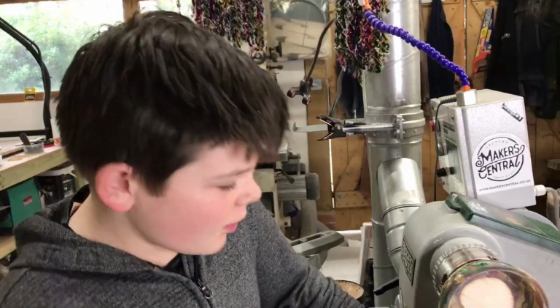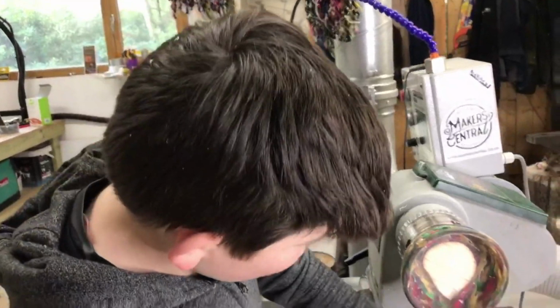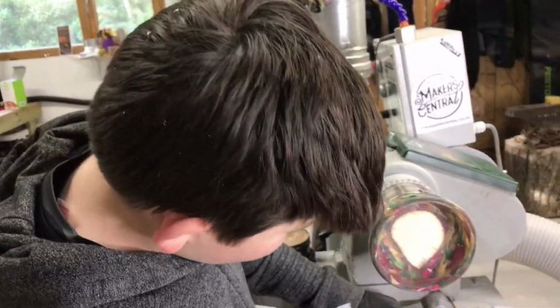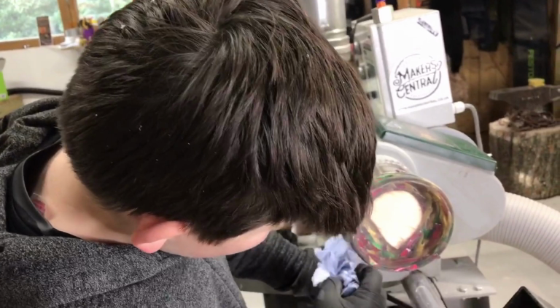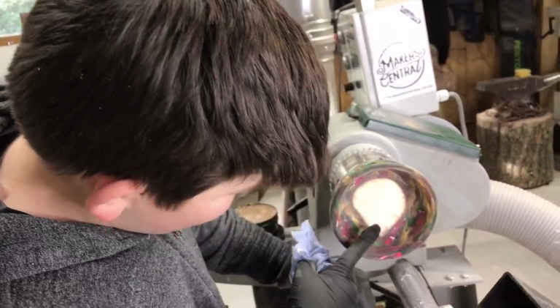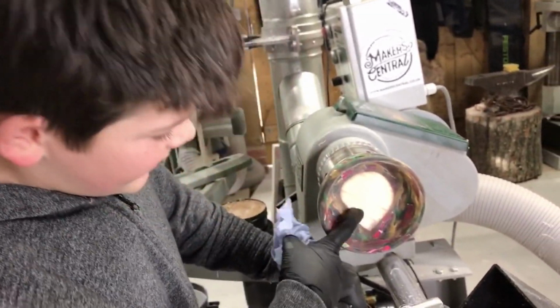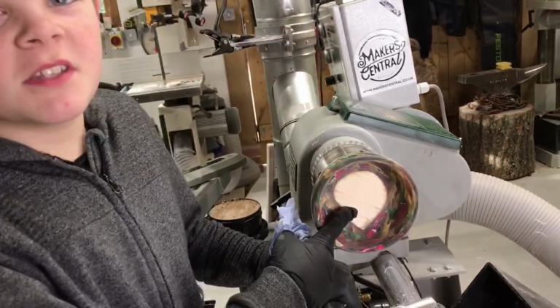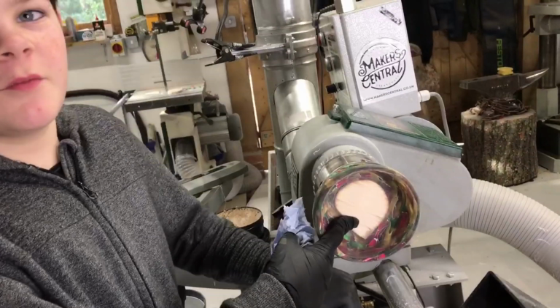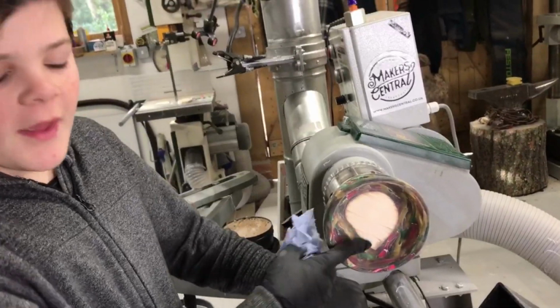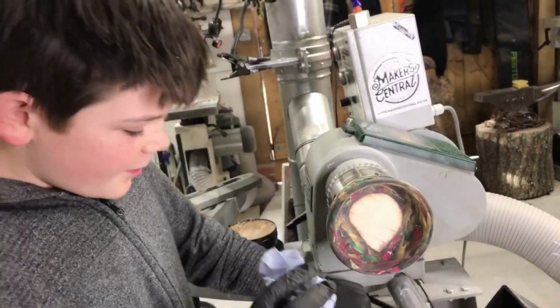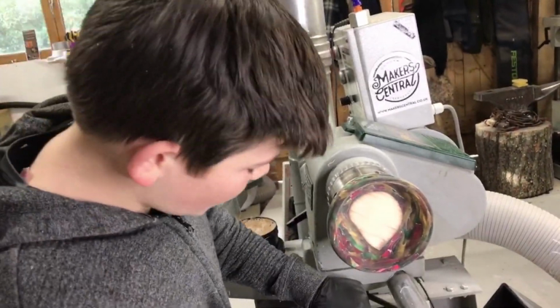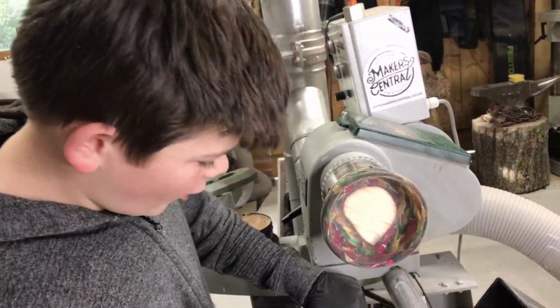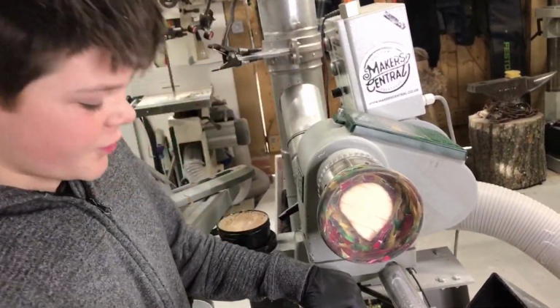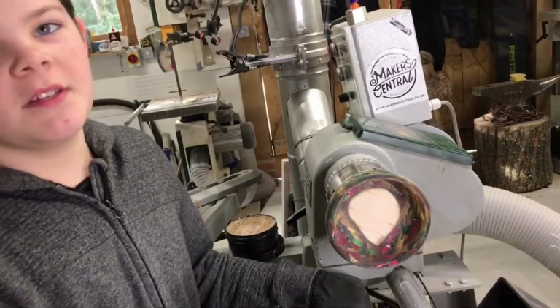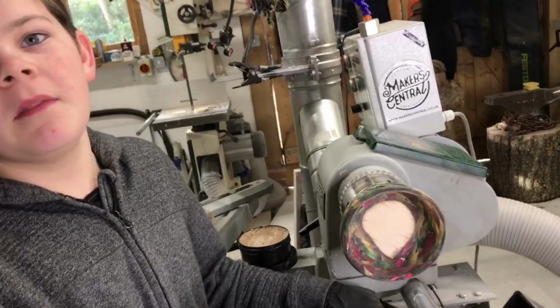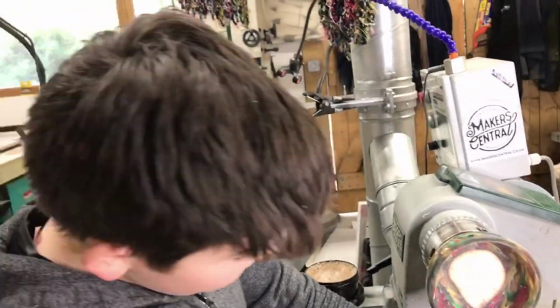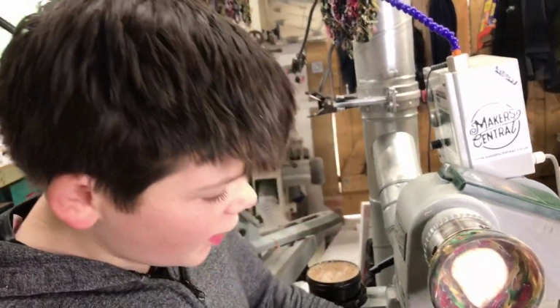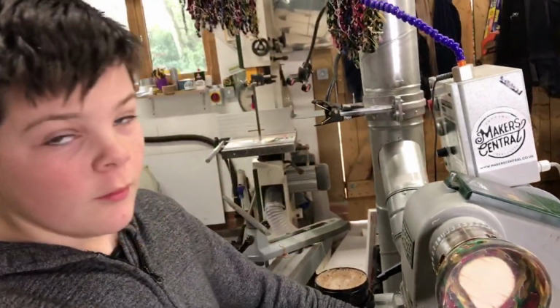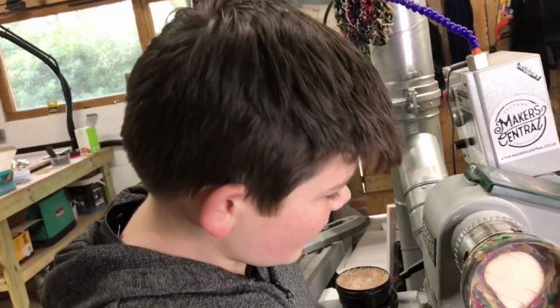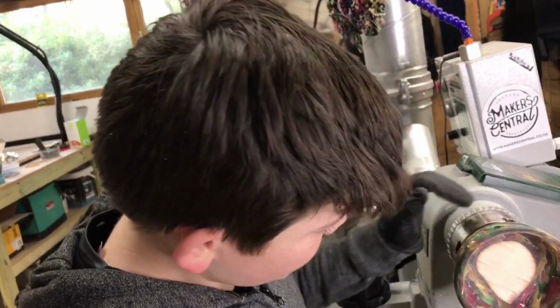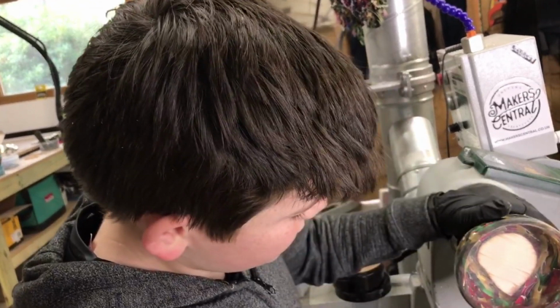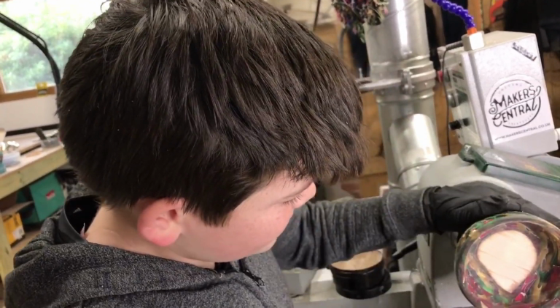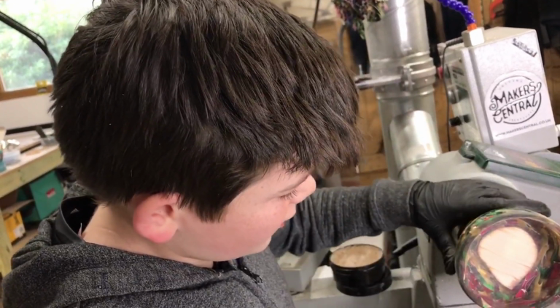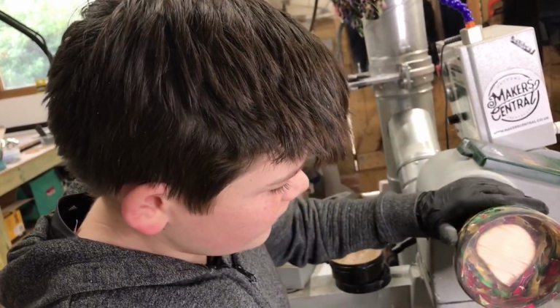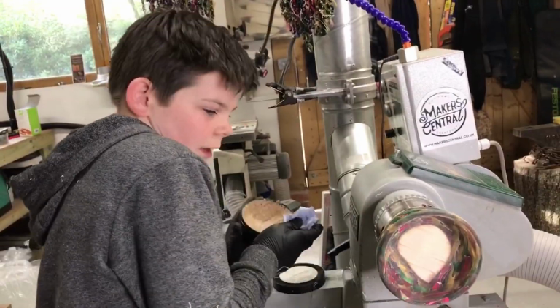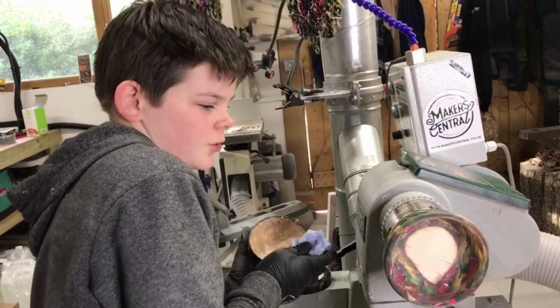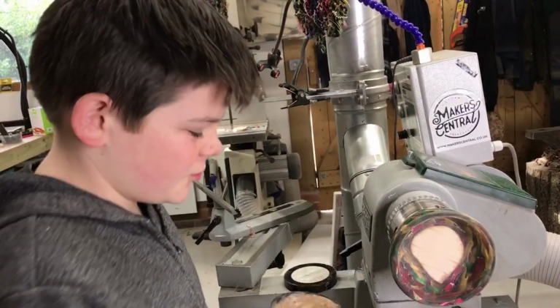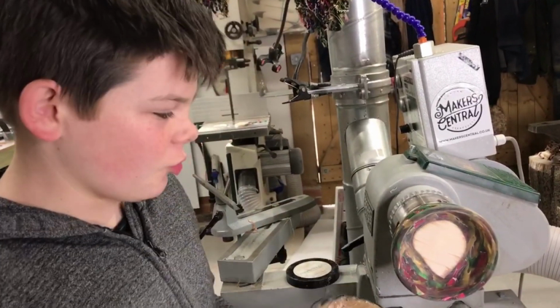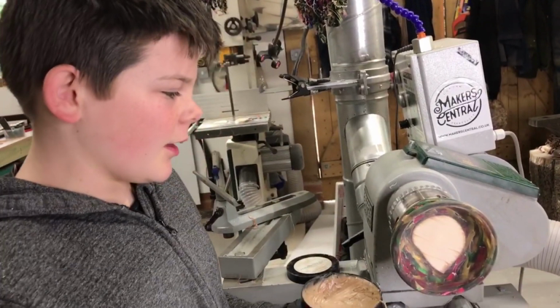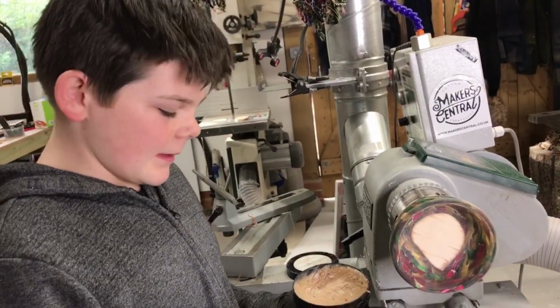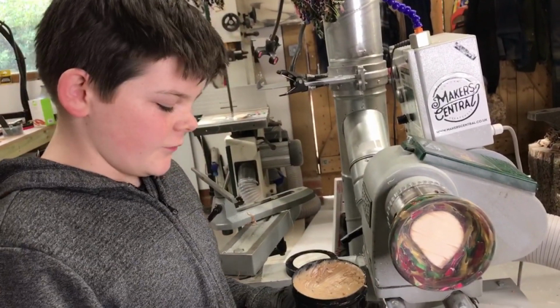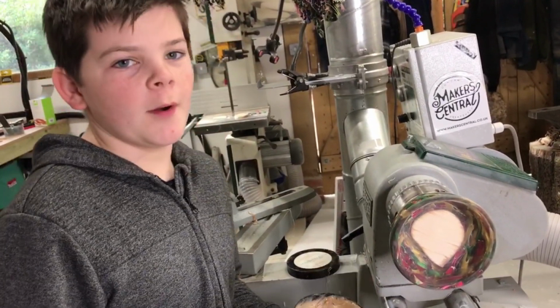I wasn't trying to intentionally keep this piece of wood in there, but it's sunk to the bottom so I'm just going to have to leave it — and it does look kind of cool actually. Now I'm just going to put some Yorkshire Grit on it and then finish the bowl.